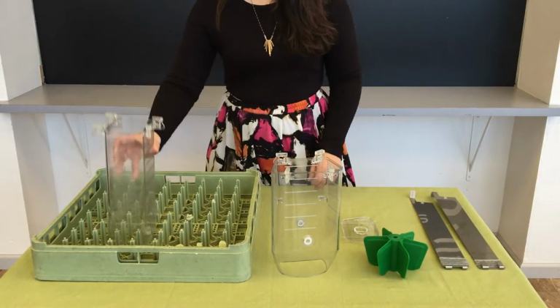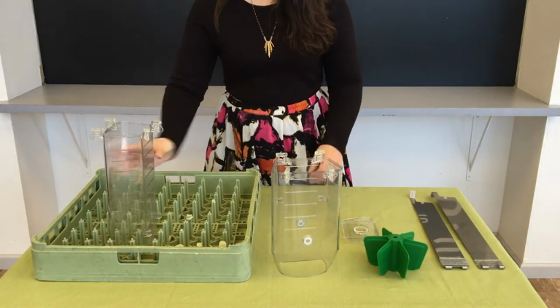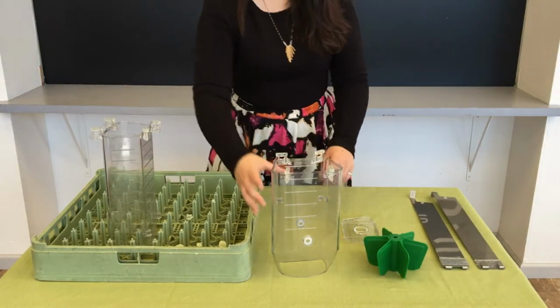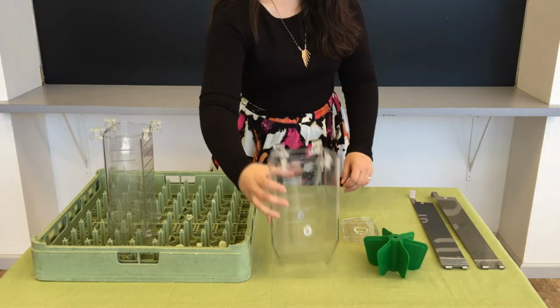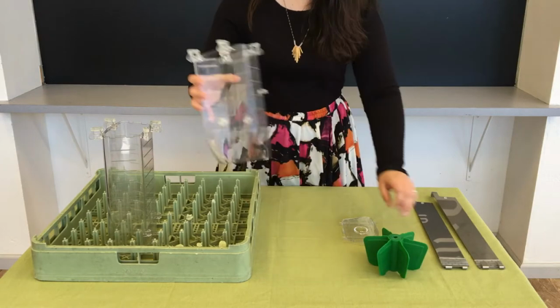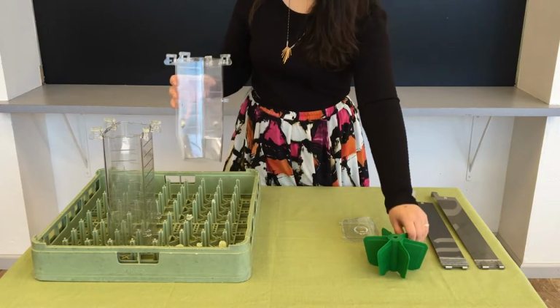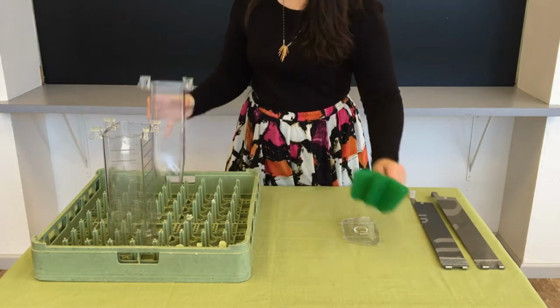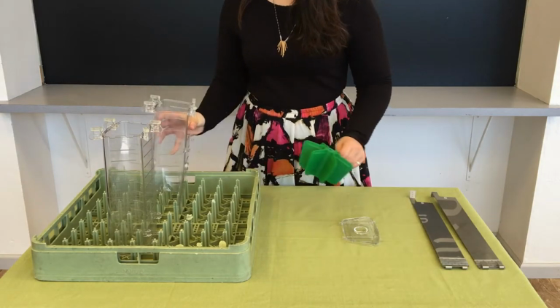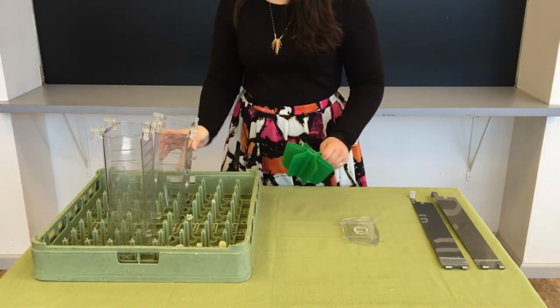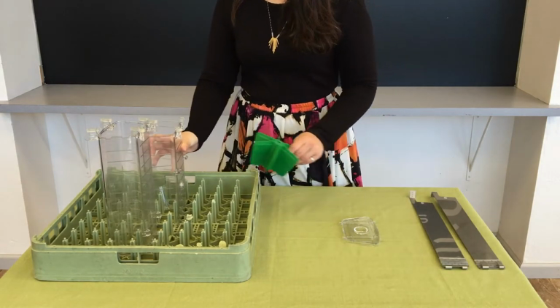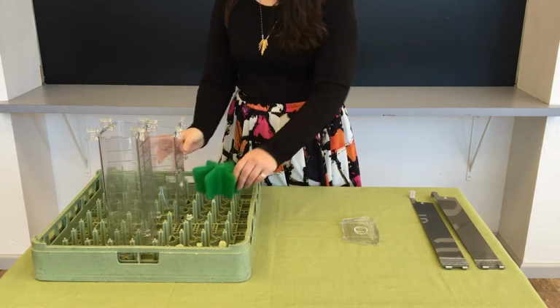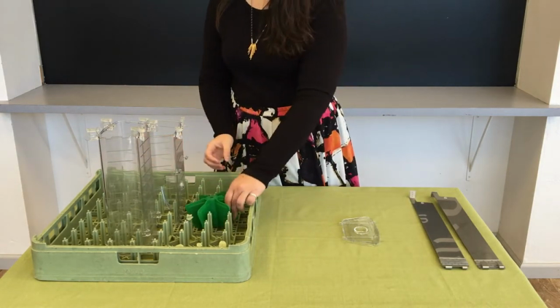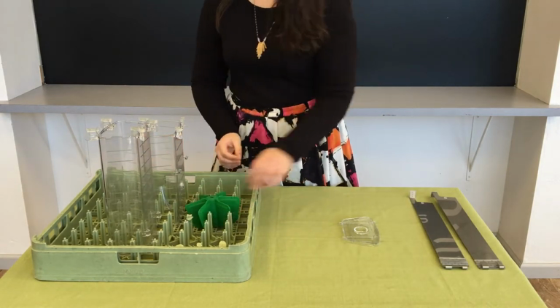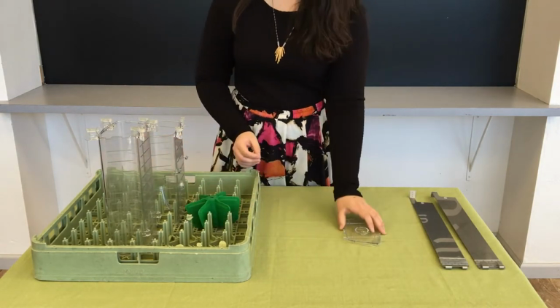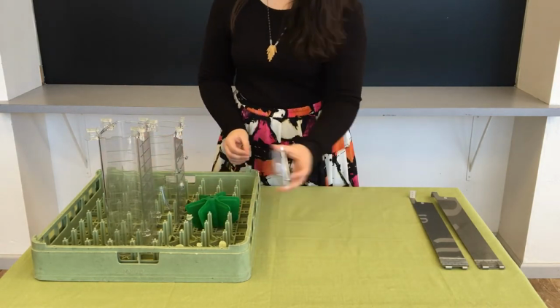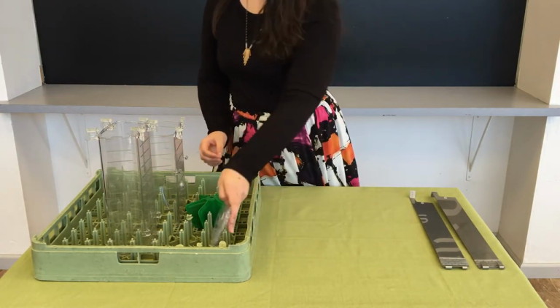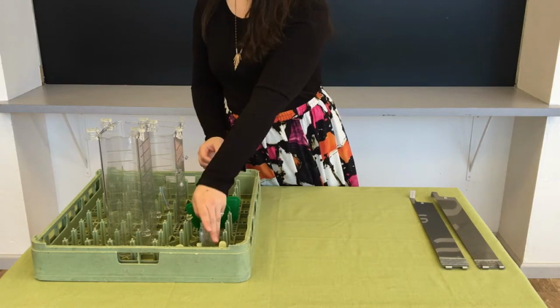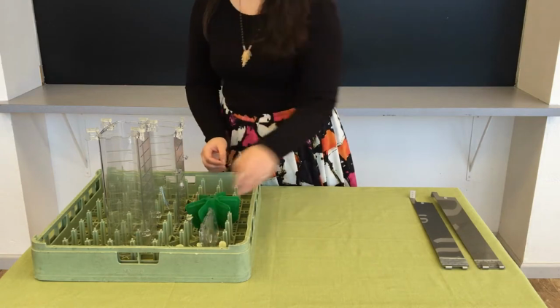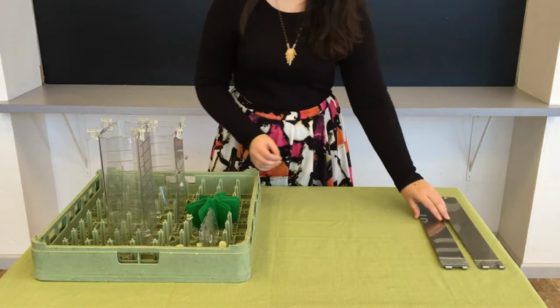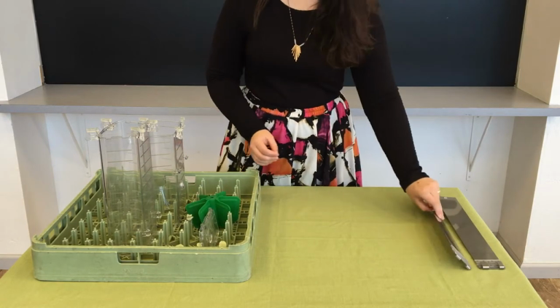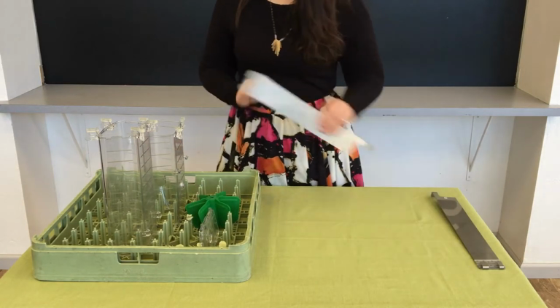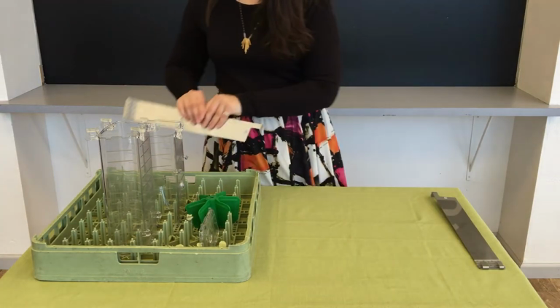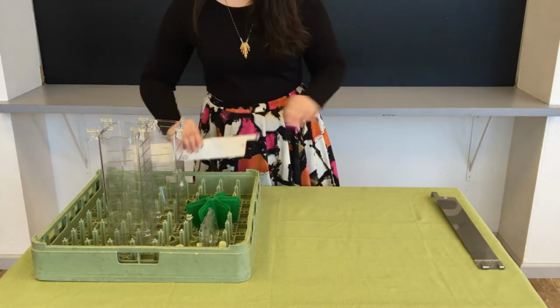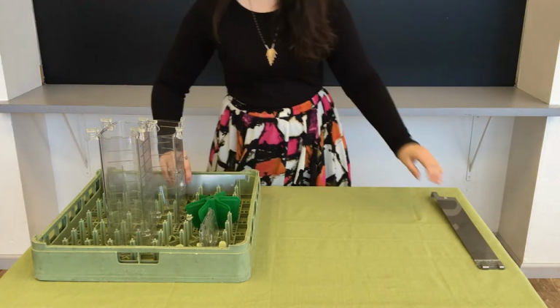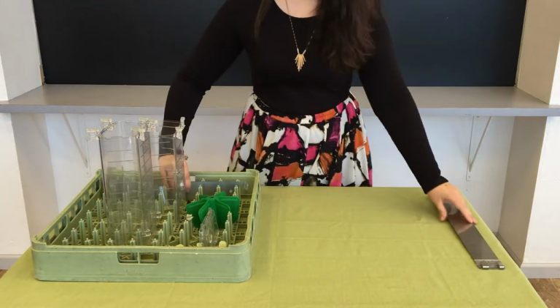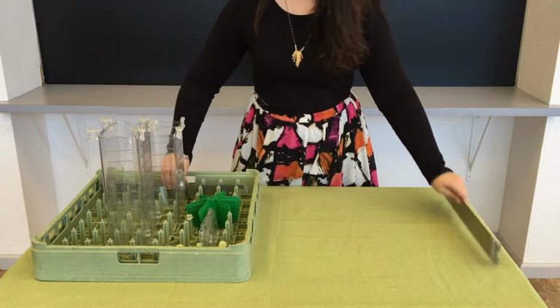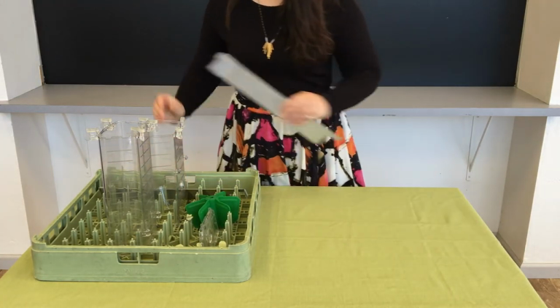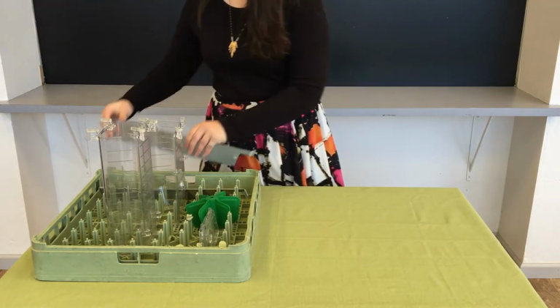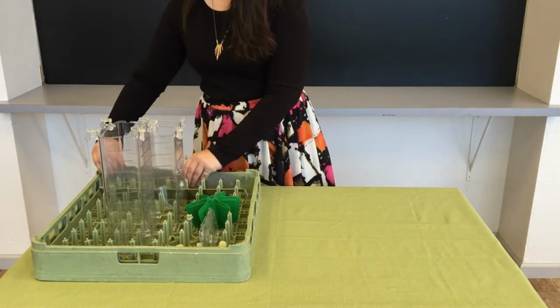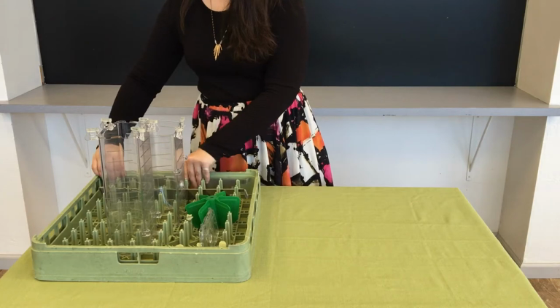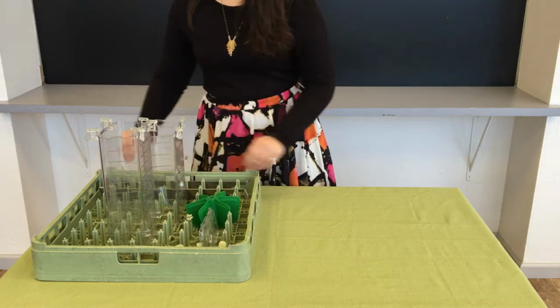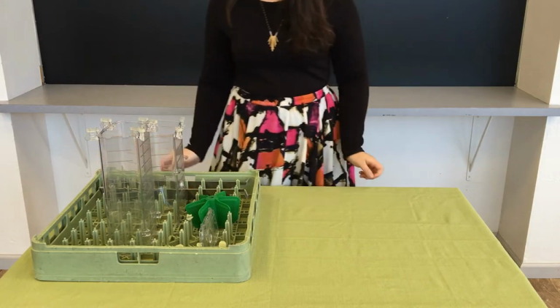The top half, the bottom half, the shufflers, the lid, and the paddle can all go into the dishwasher. Or you can use the three-compartment sink method to wash them. You do not have to remove the latches before you put it in the dishwasher.